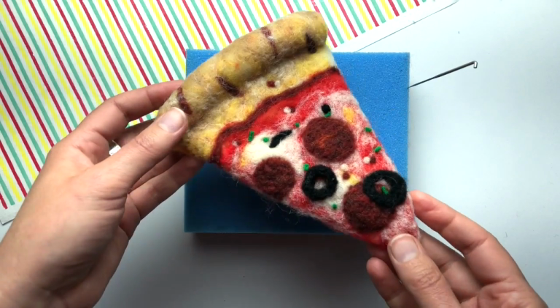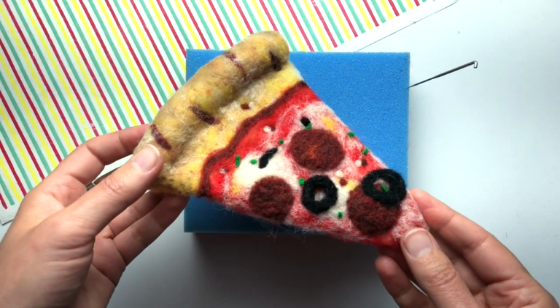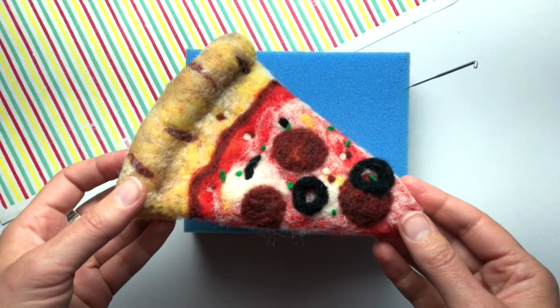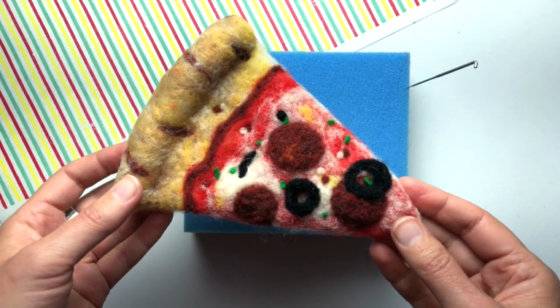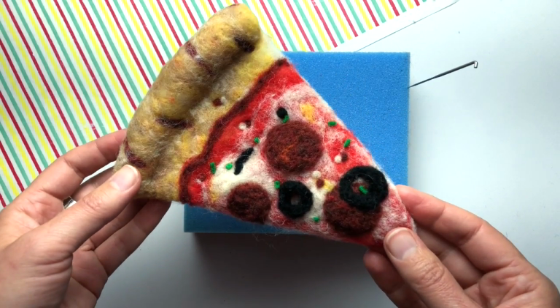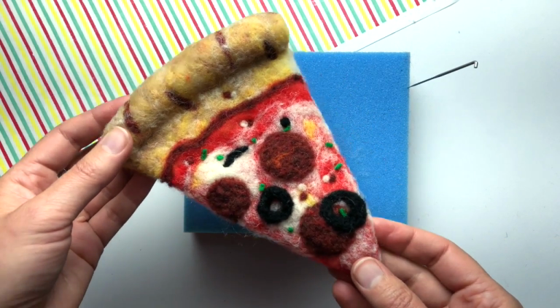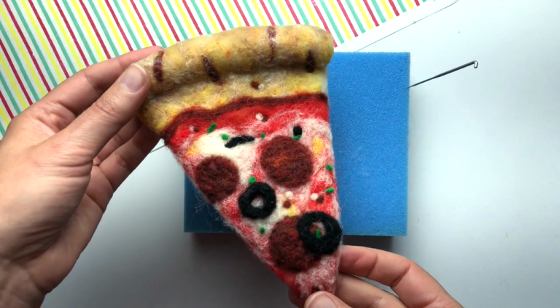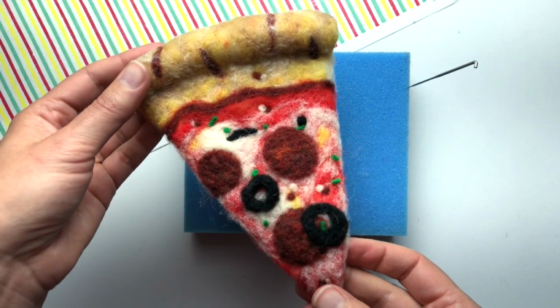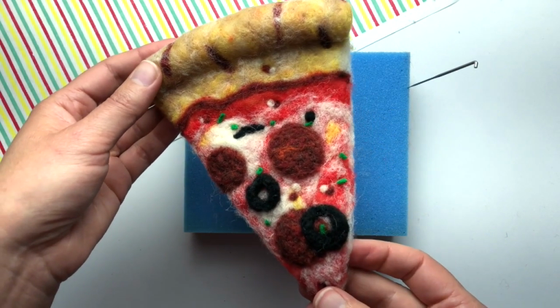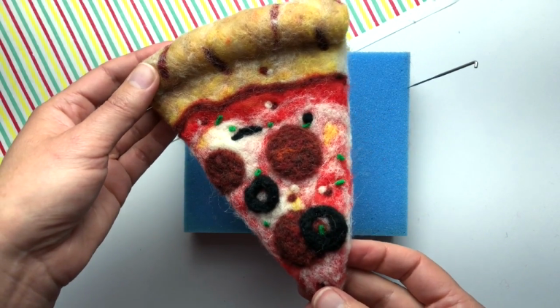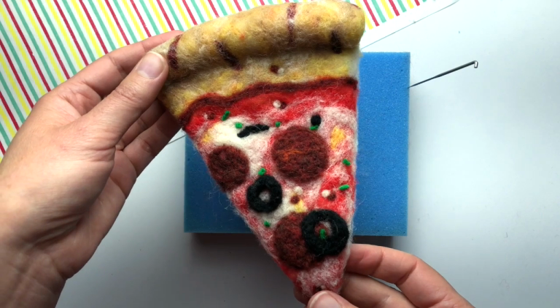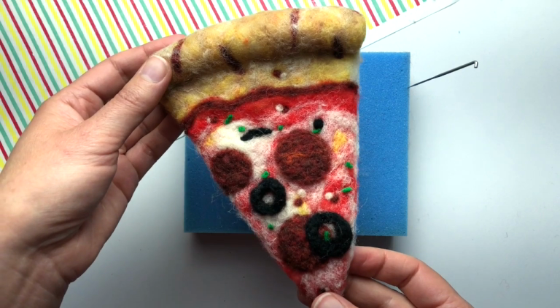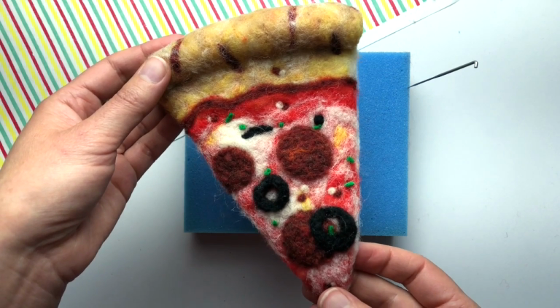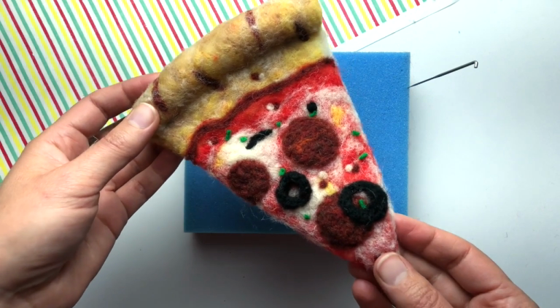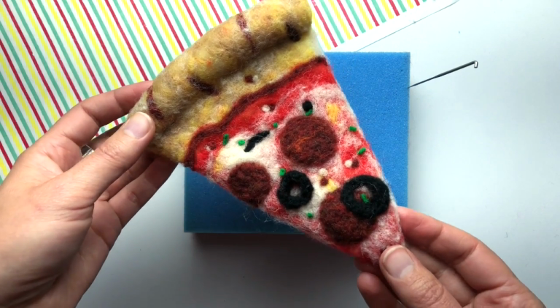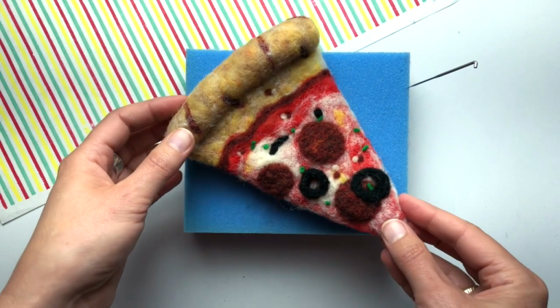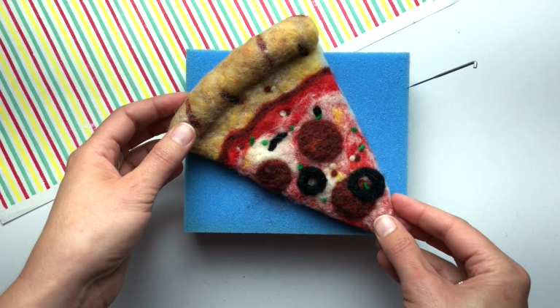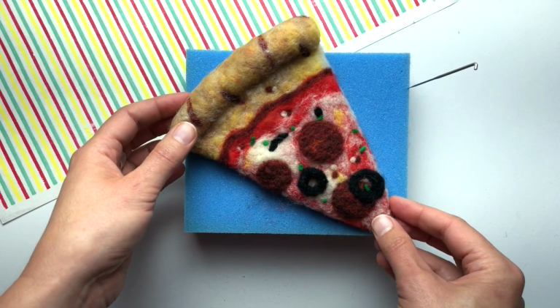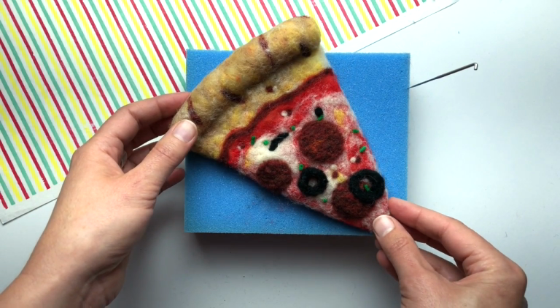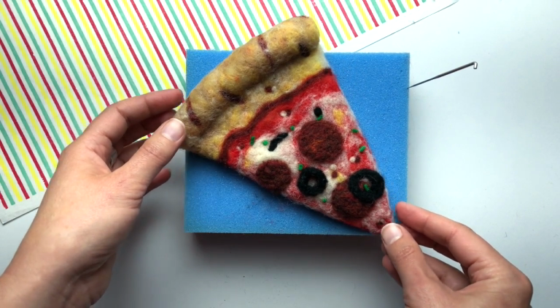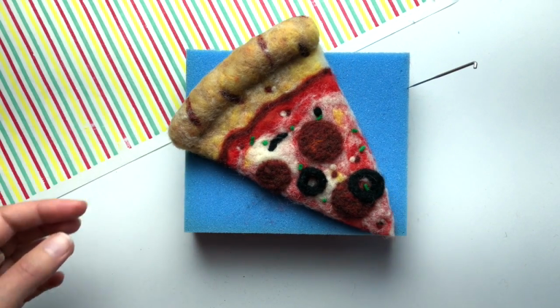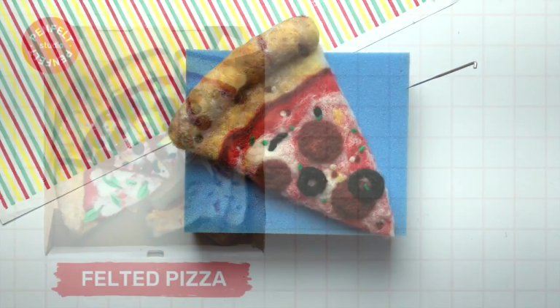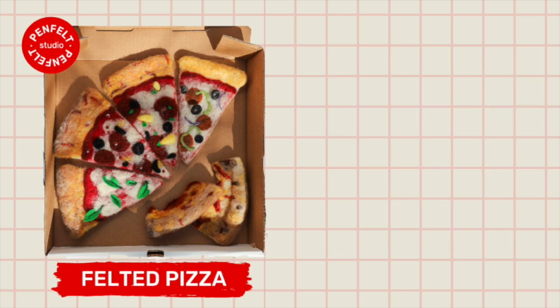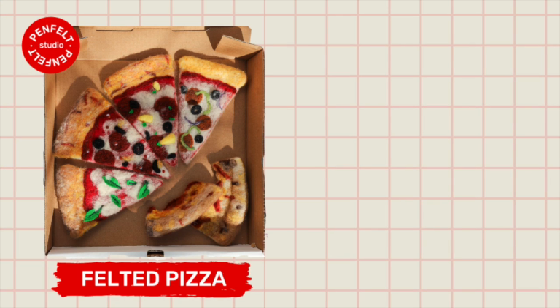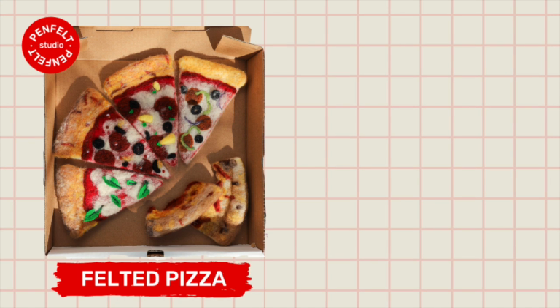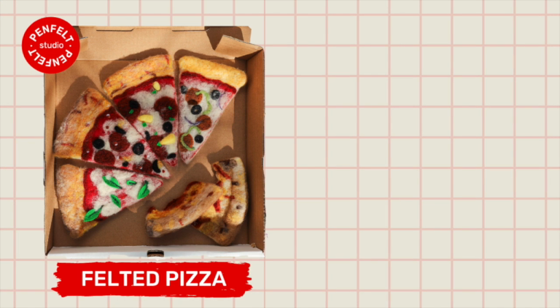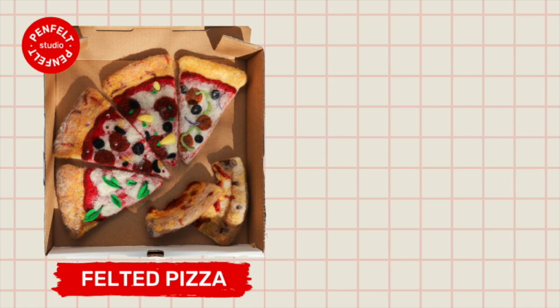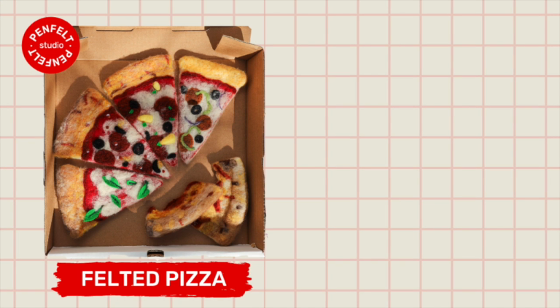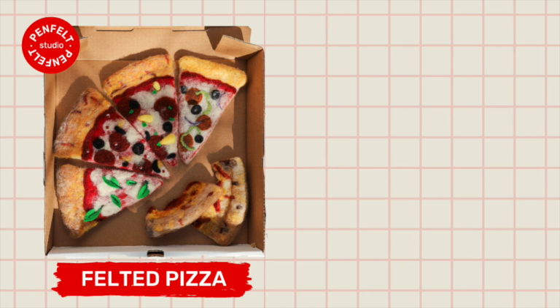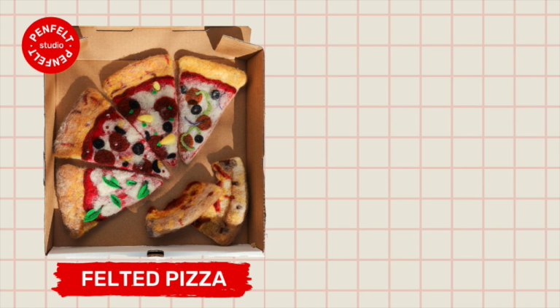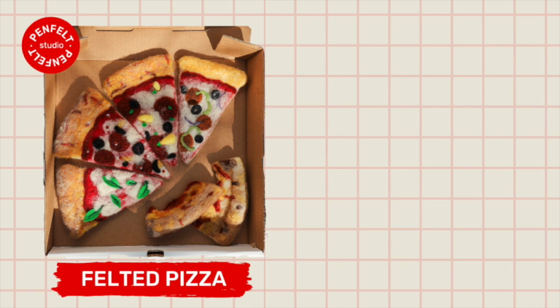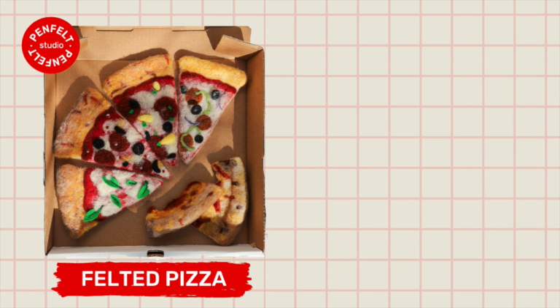Just like an edible pizza, the chili flakes and the herbs added a lot of flavor to my slice. Continue your pizza adventure by choosing another video and making another topping — happy felting!